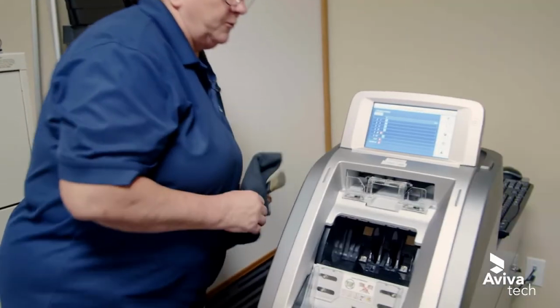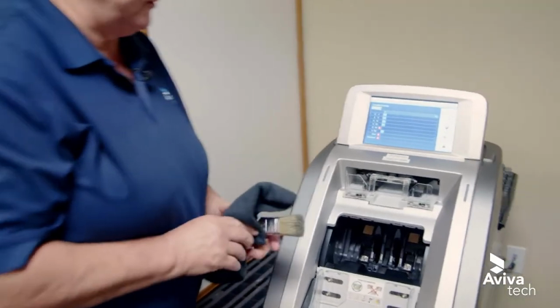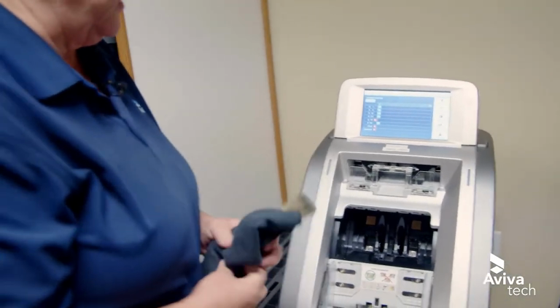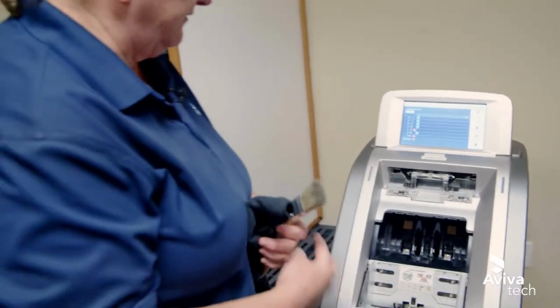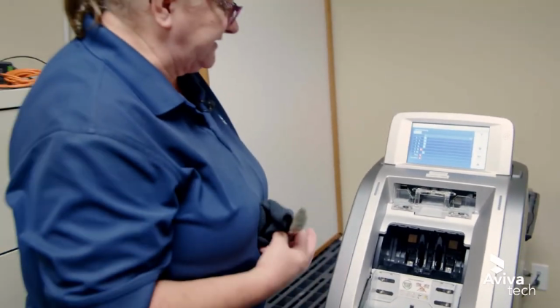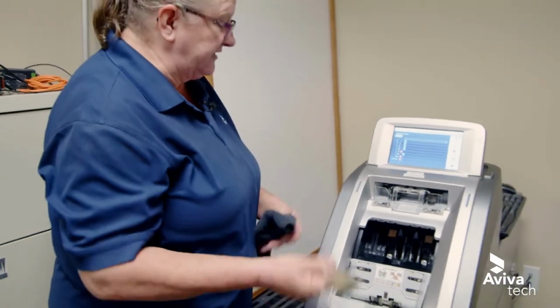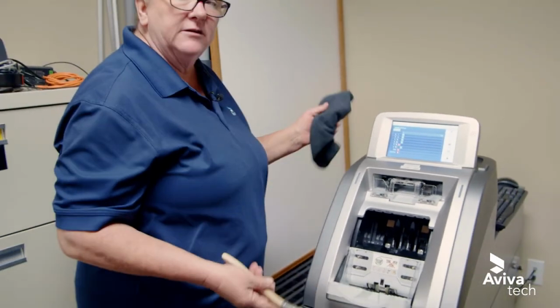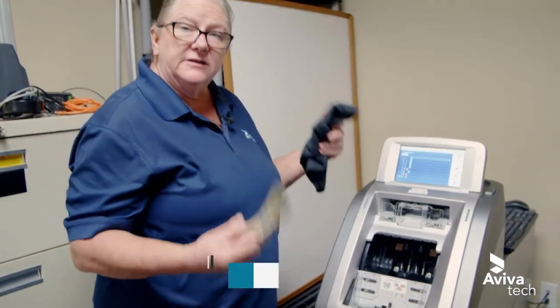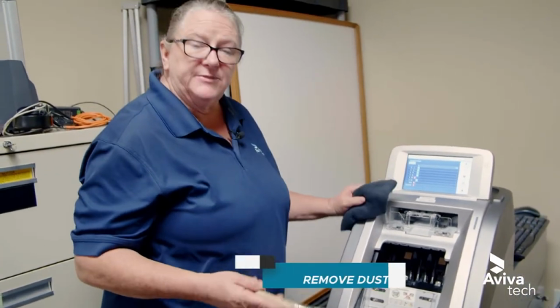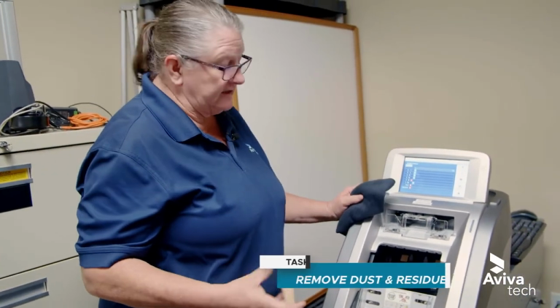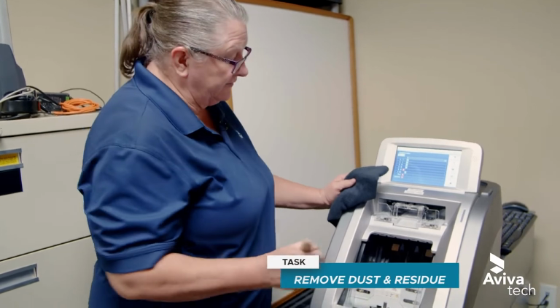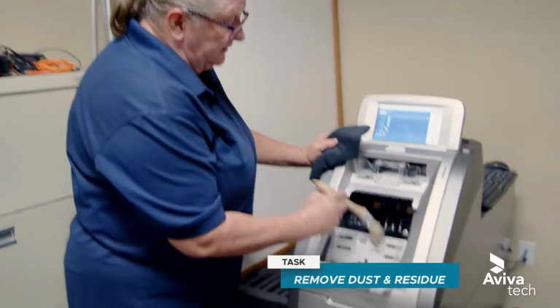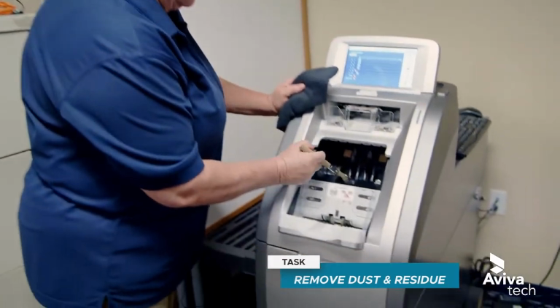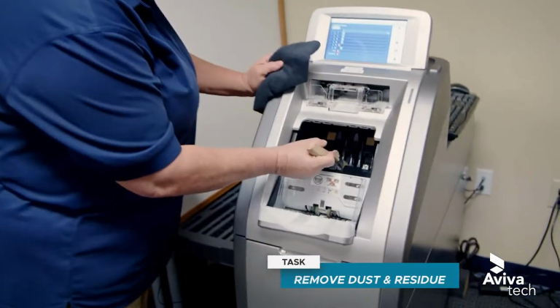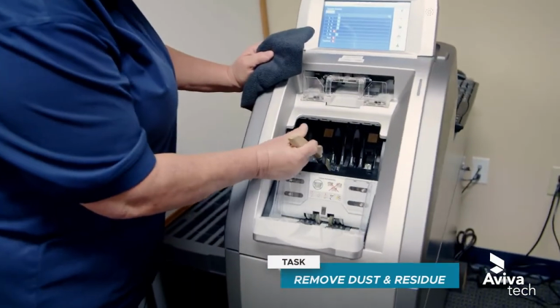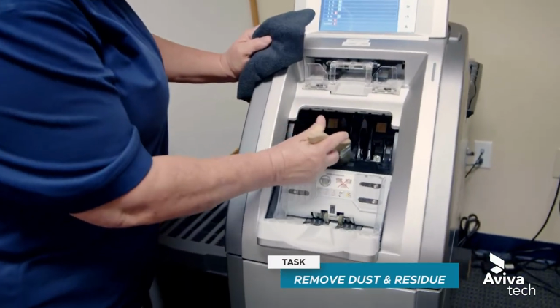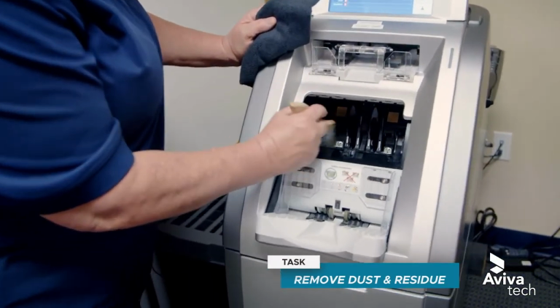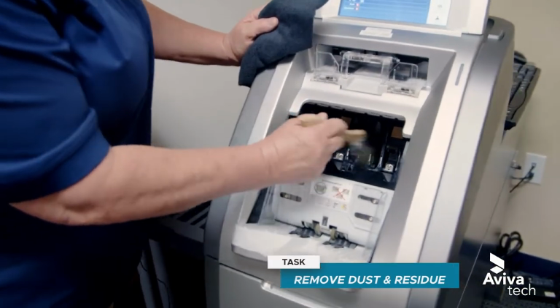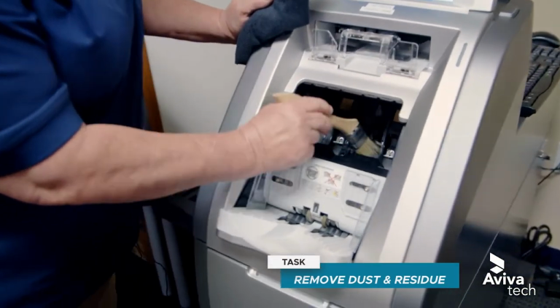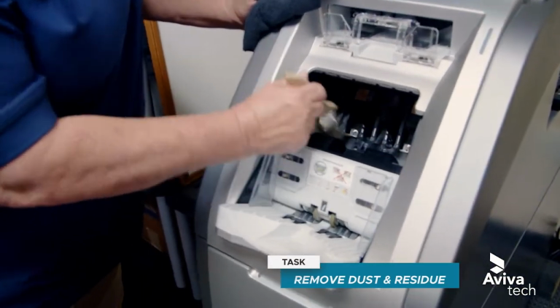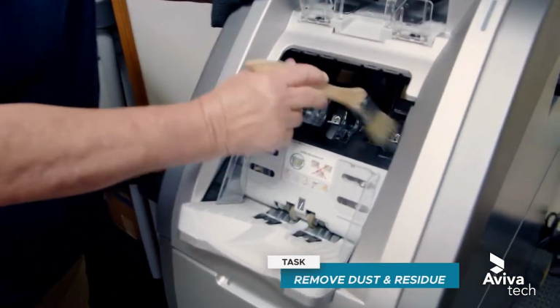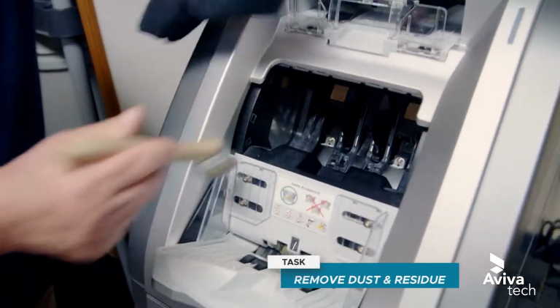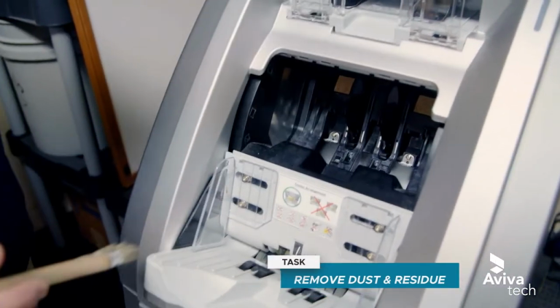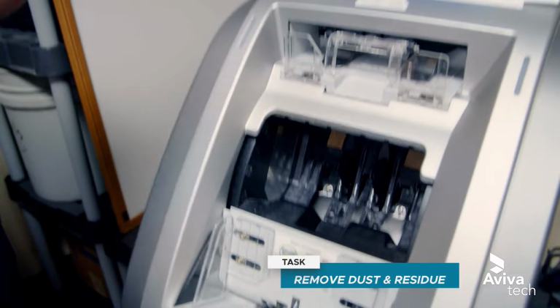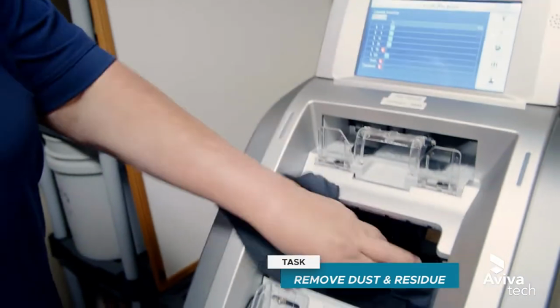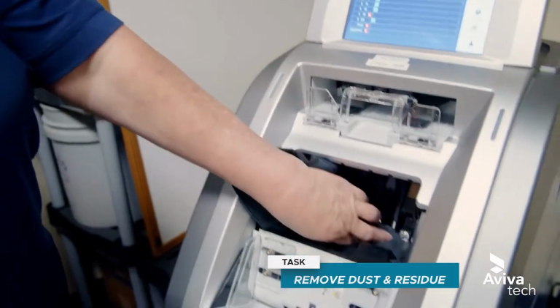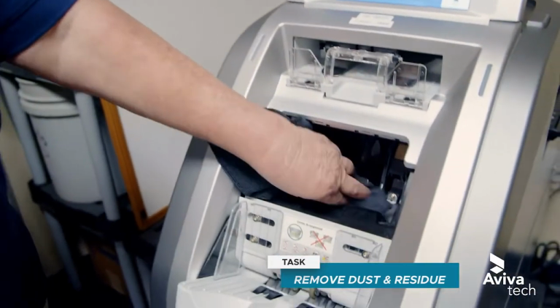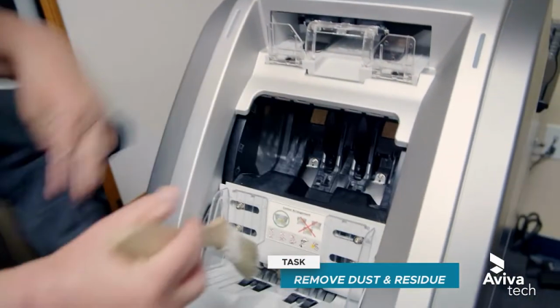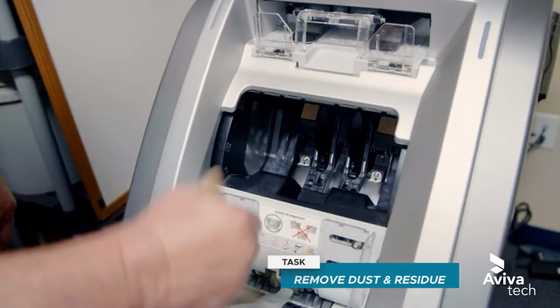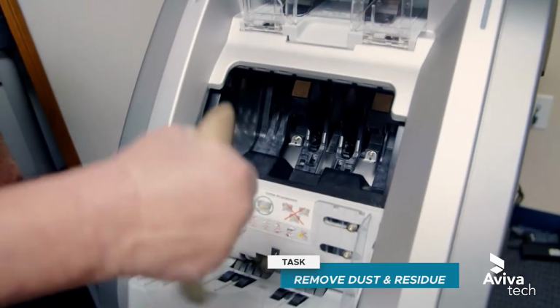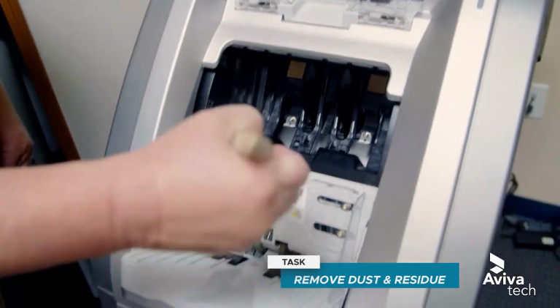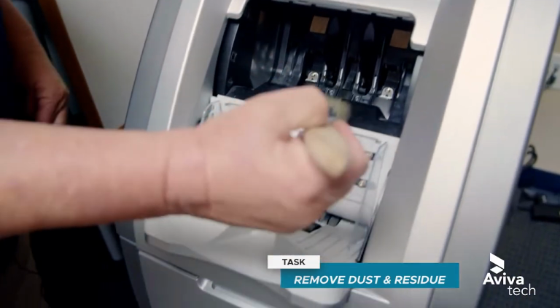We do have flat sensors in here that need to be dusted off. In the input or output module we can just hit that with a paintbrush or with a lint-free cloth. Same thing with the front here.